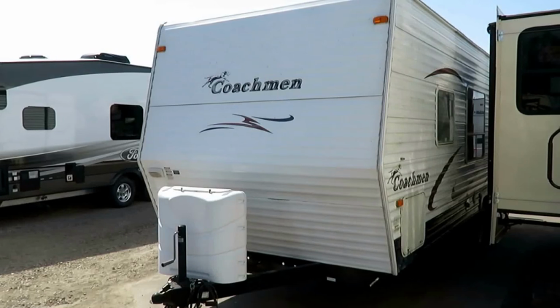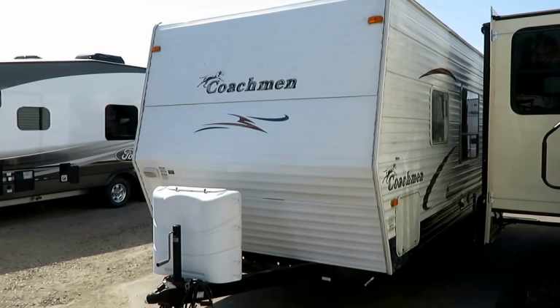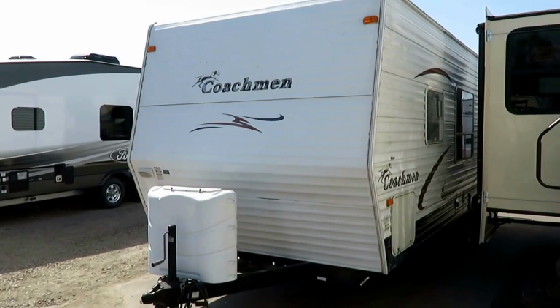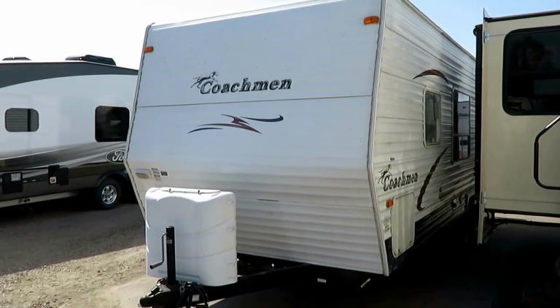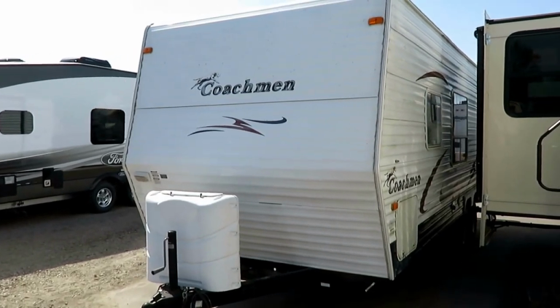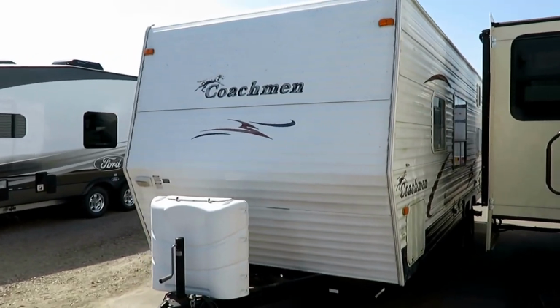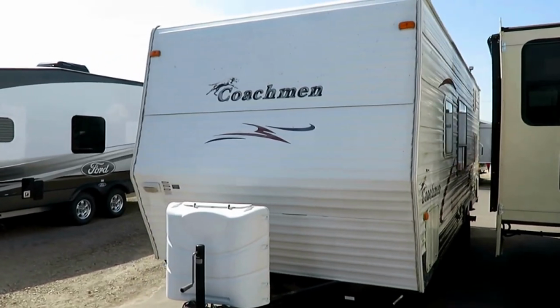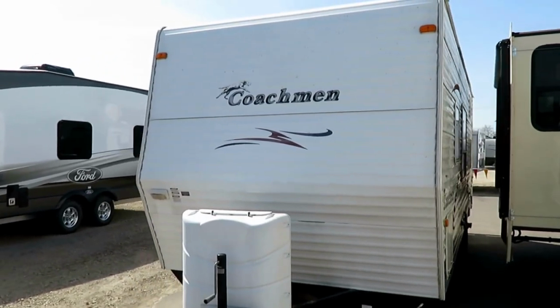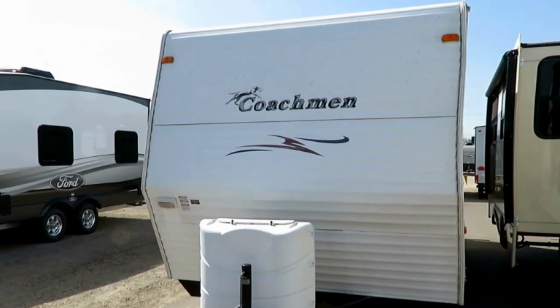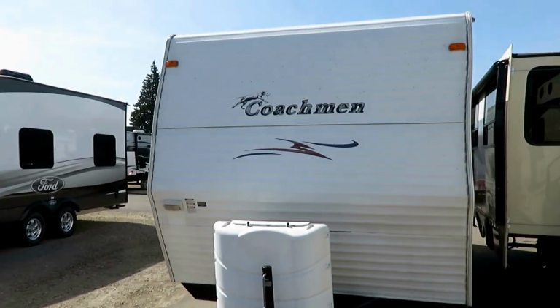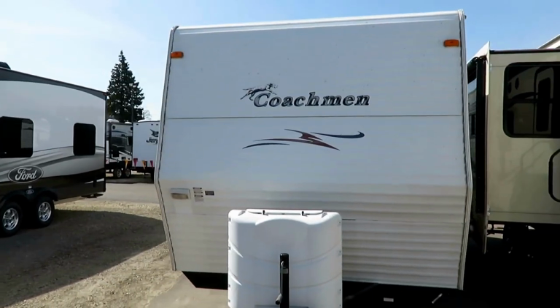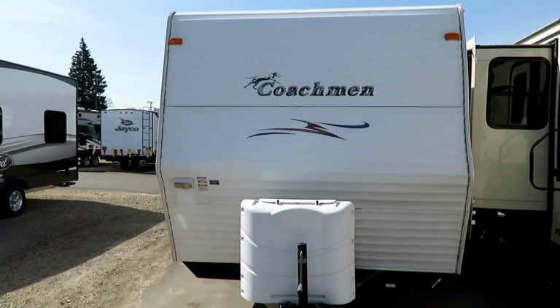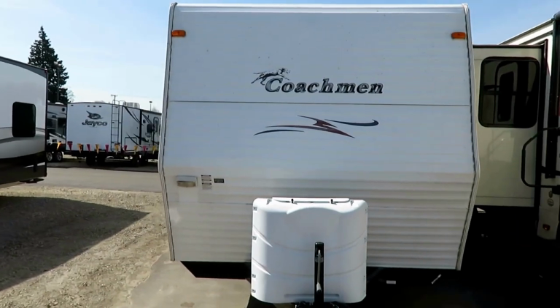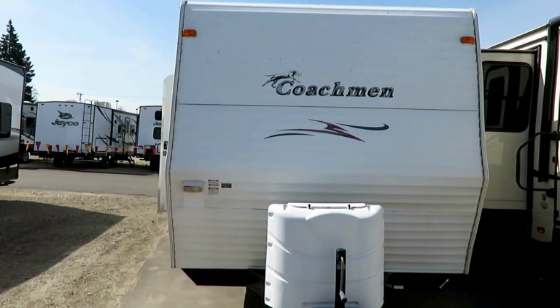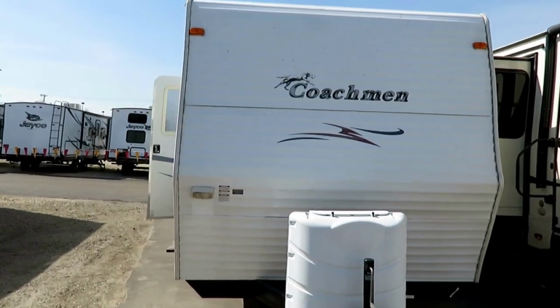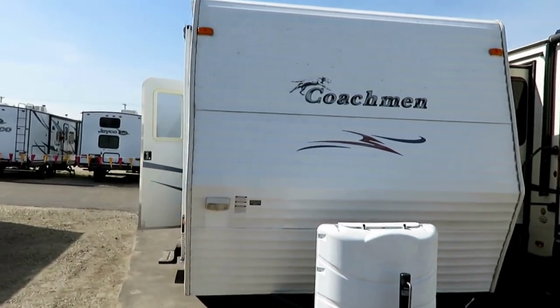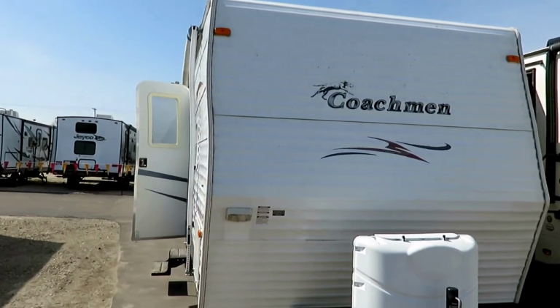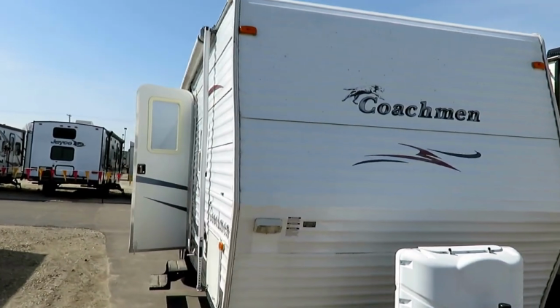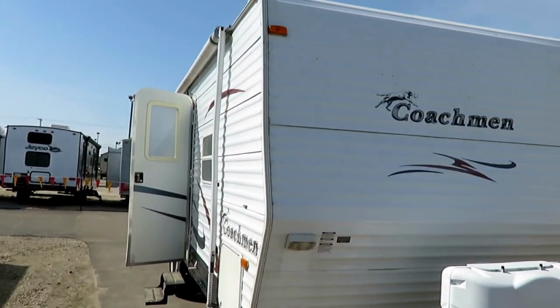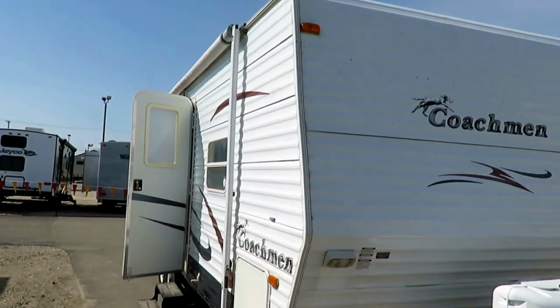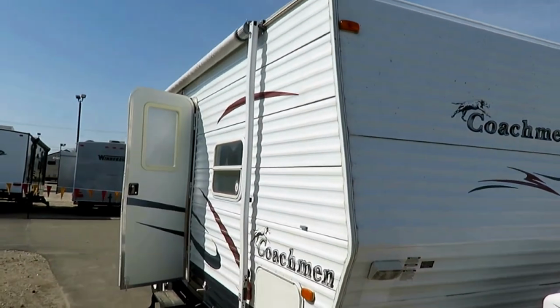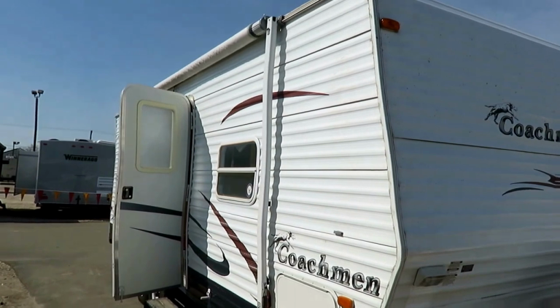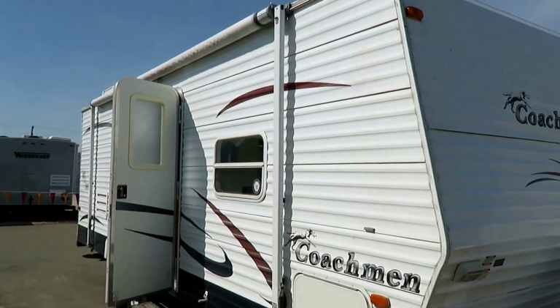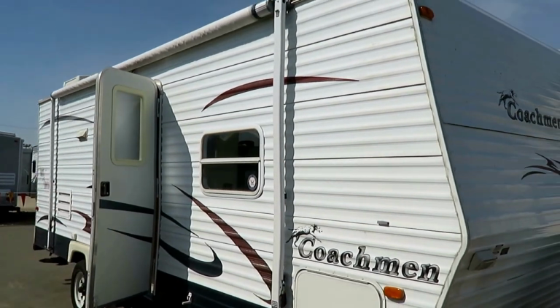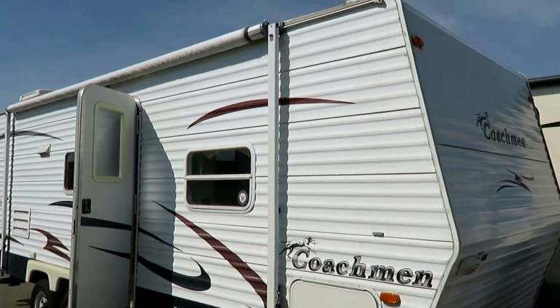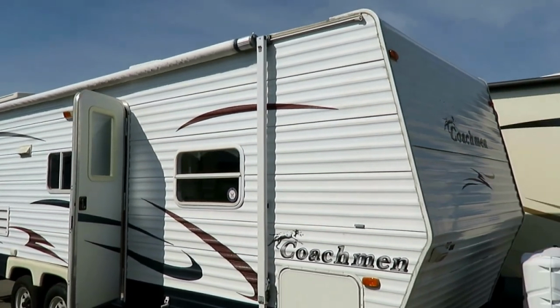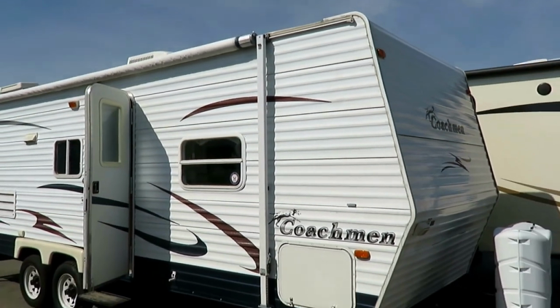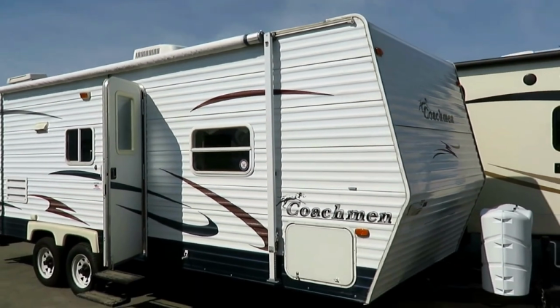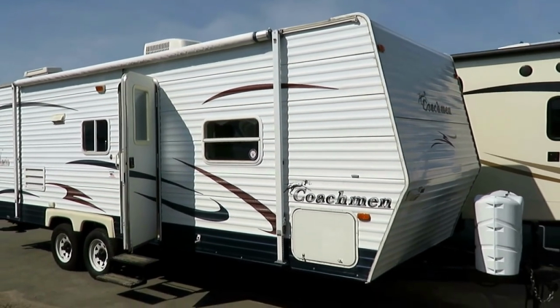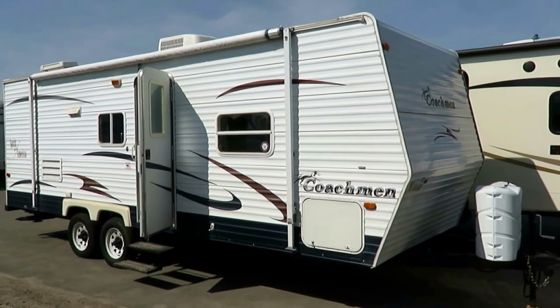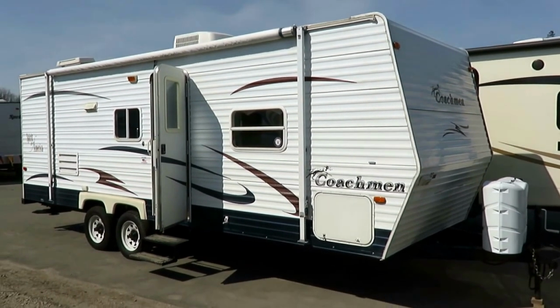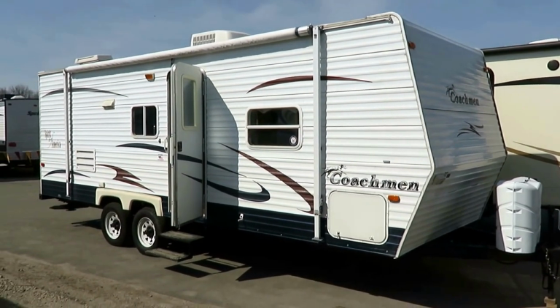A little 24-foot Spirit of America here at Halo RV of Coldwater, Michigan — a little no-slide bunkhouse camper, kind of the predecessor to the more modern 26-foot no-slide bunkhouses you find out there that are so popular. All in all, pretty fair shape.